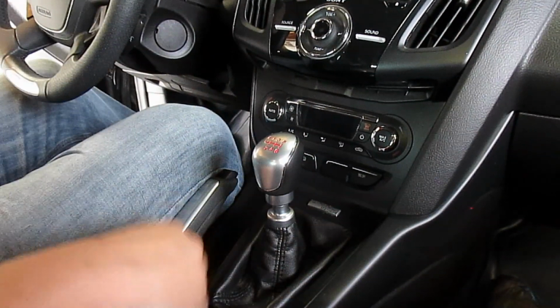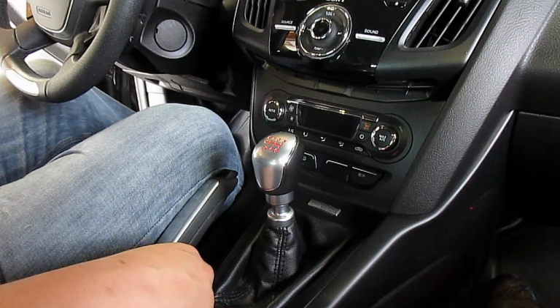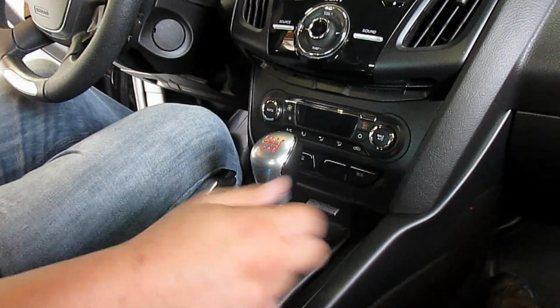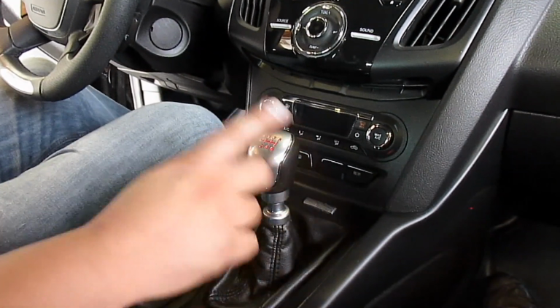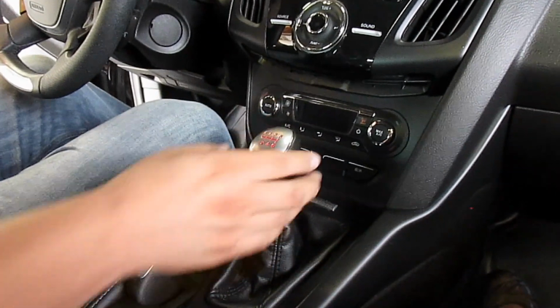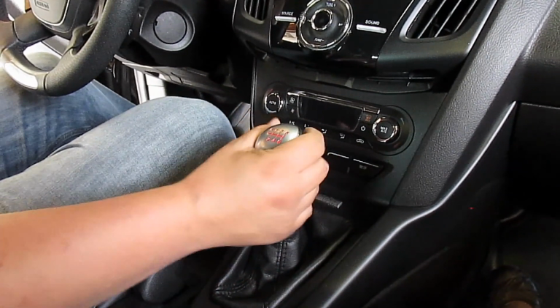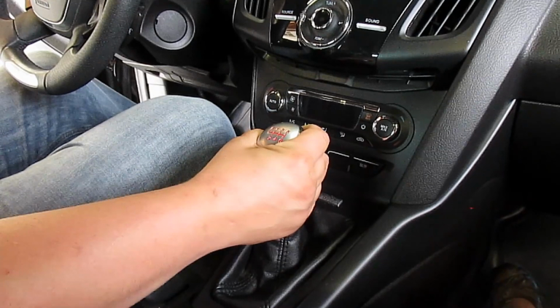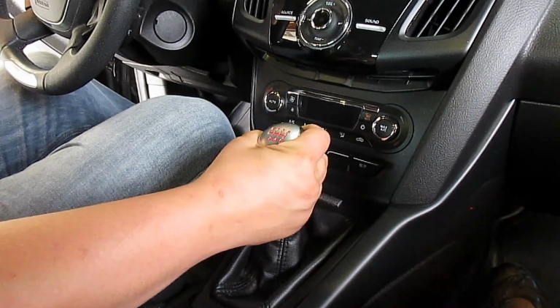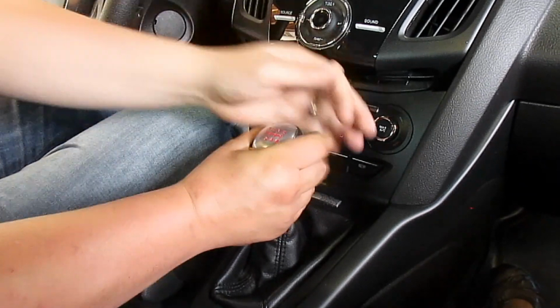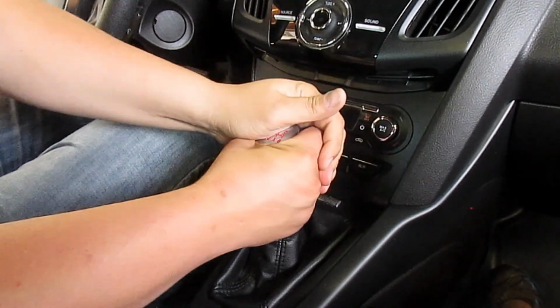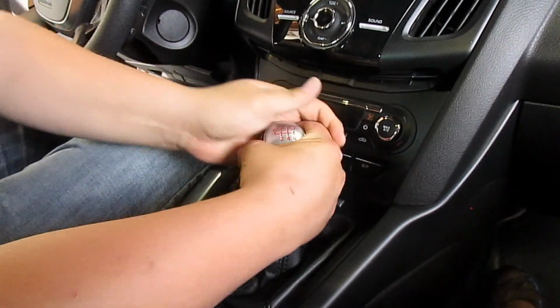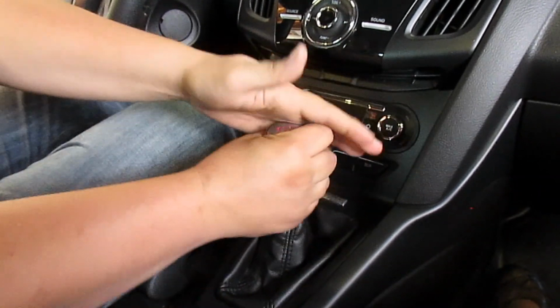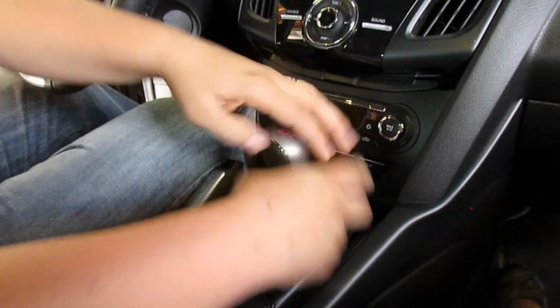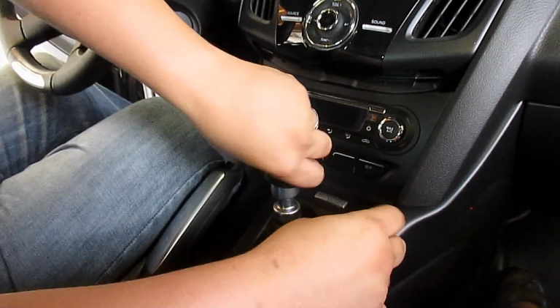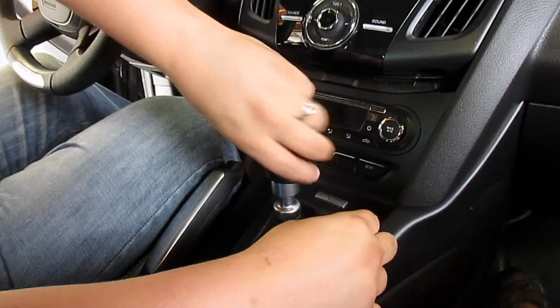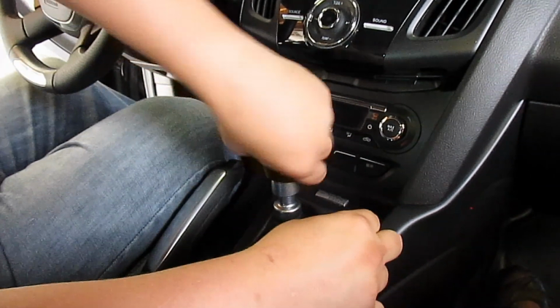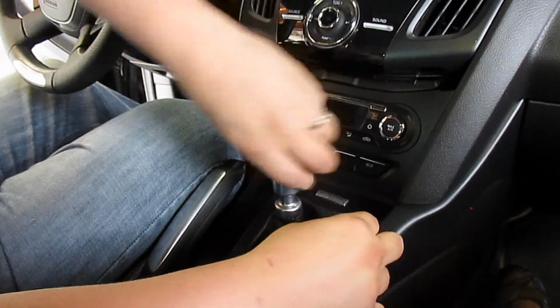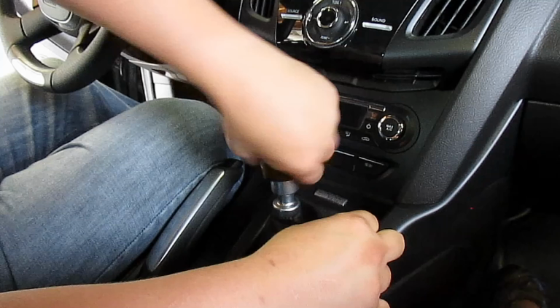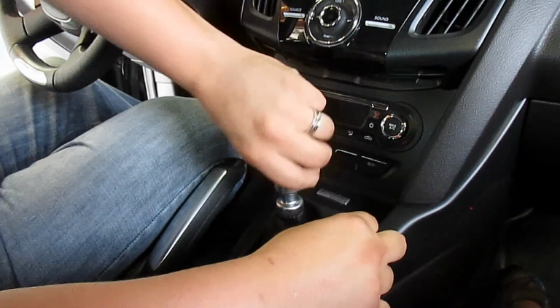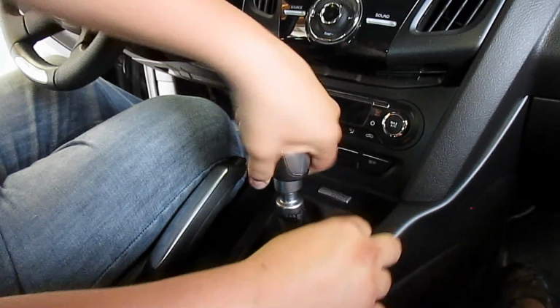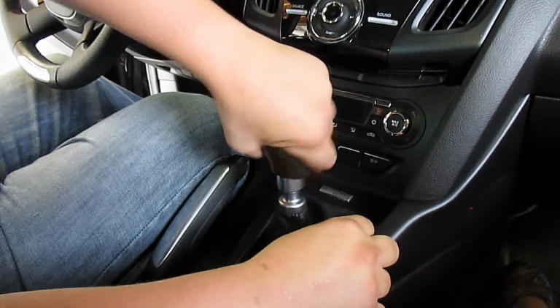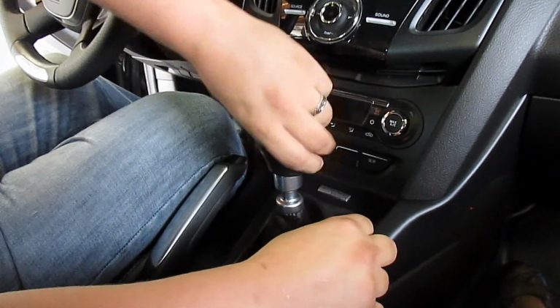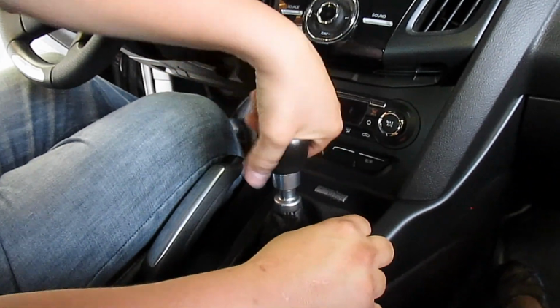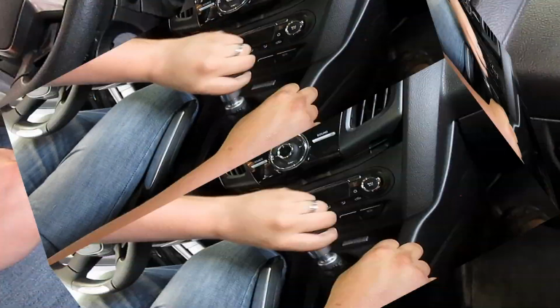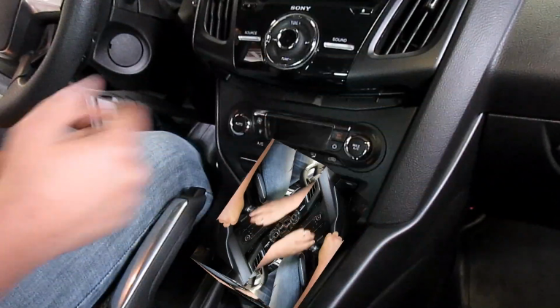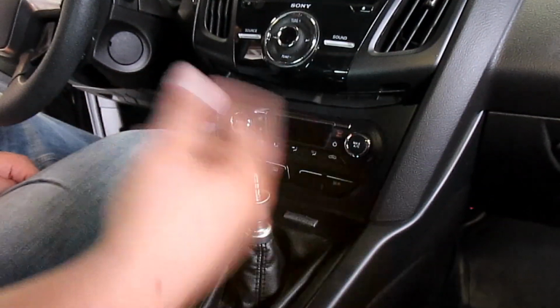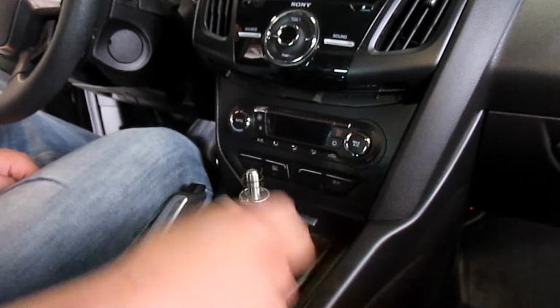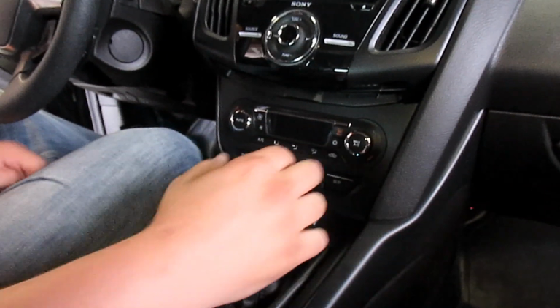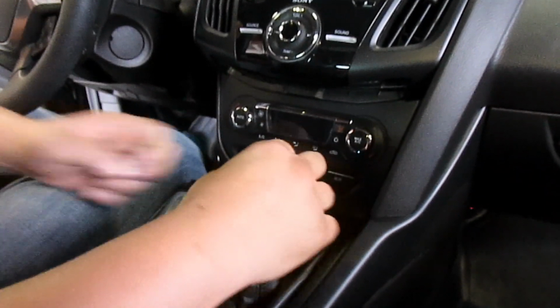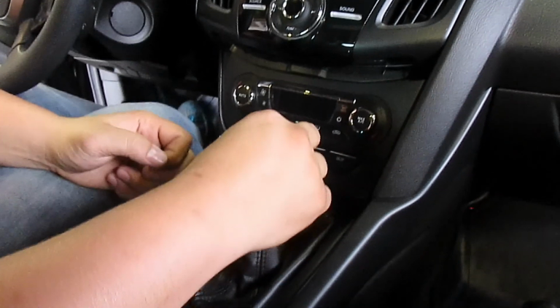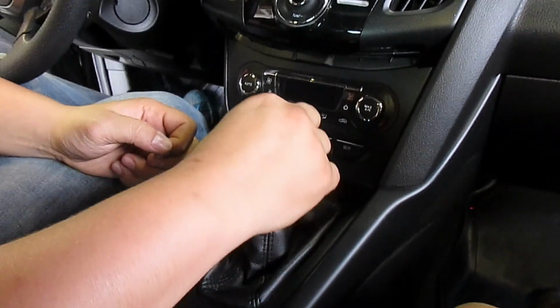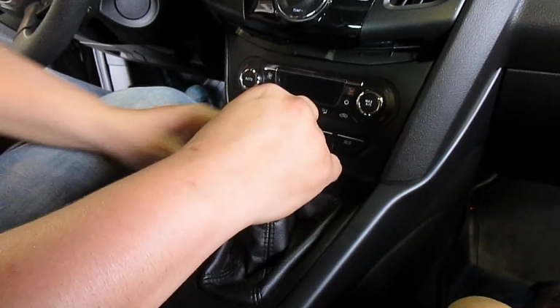Here's the stock knob. To remove the stock knob, you're just simply going to rotate counterclockwise until the thing pops off. Pretty simple — righty-tighty, lefty-loosey. After you take the knob off, you're going to pull the spring off.